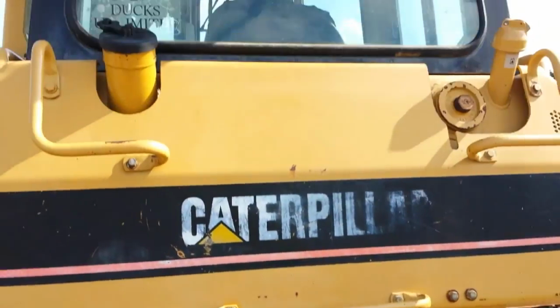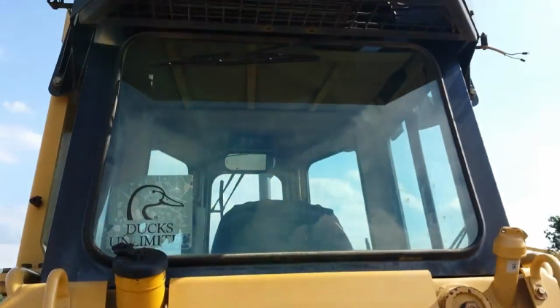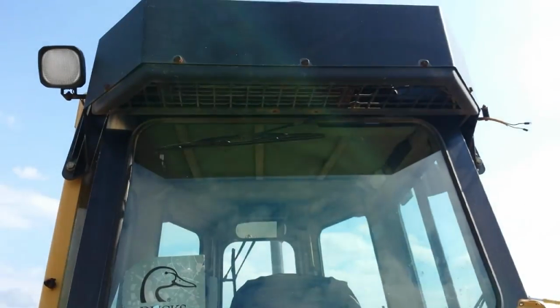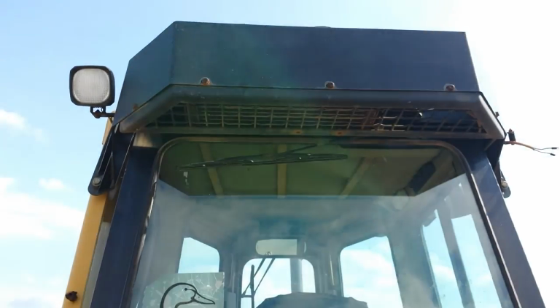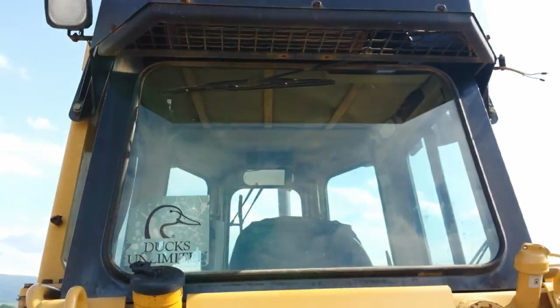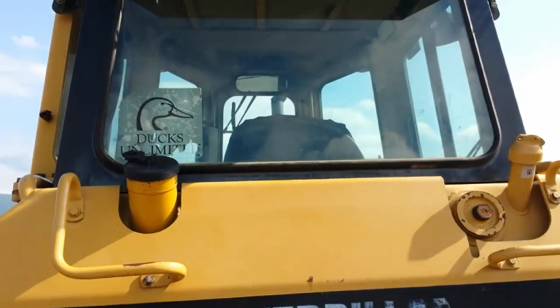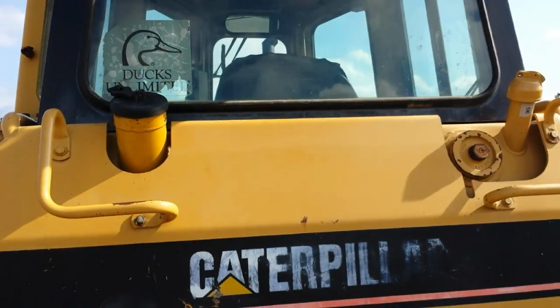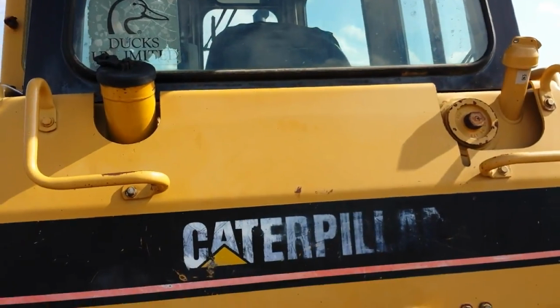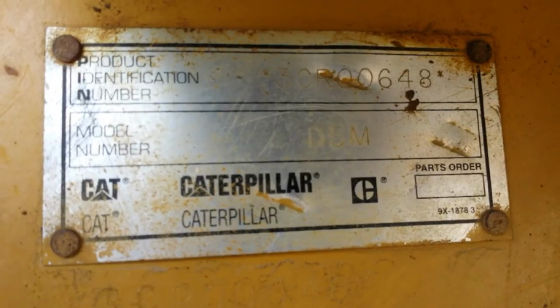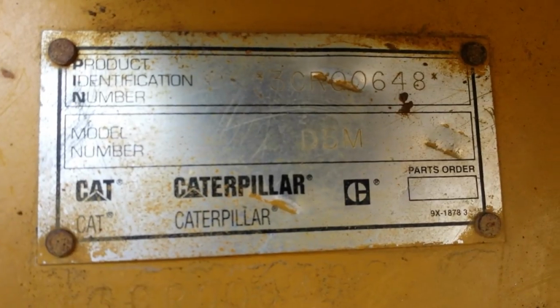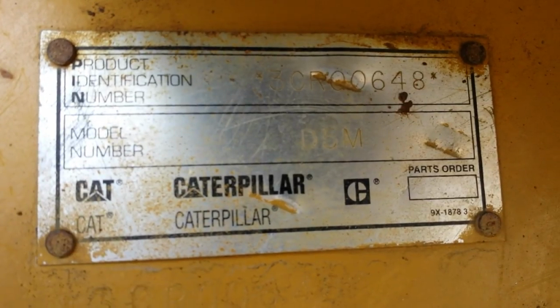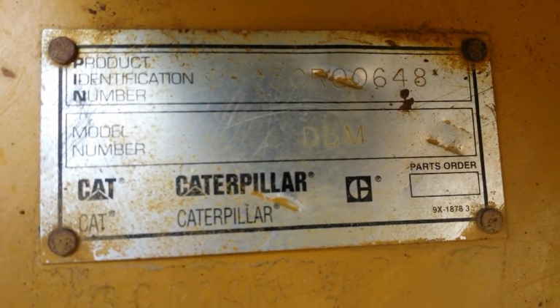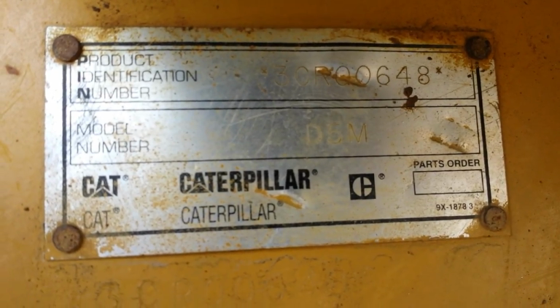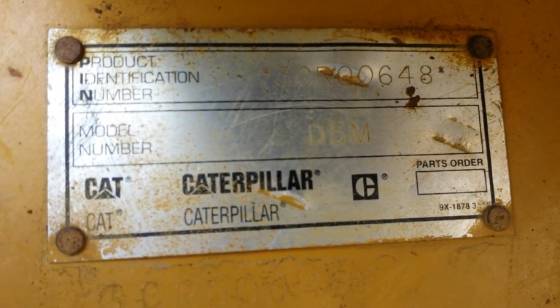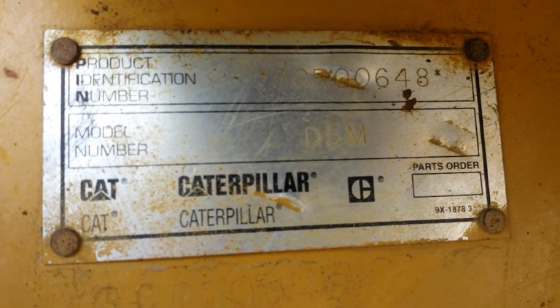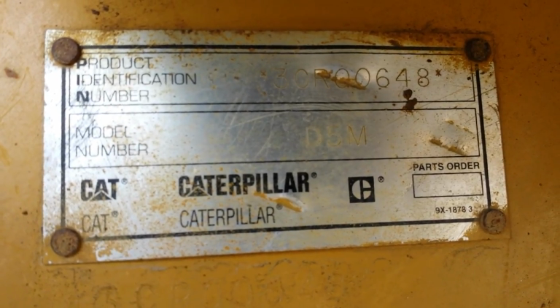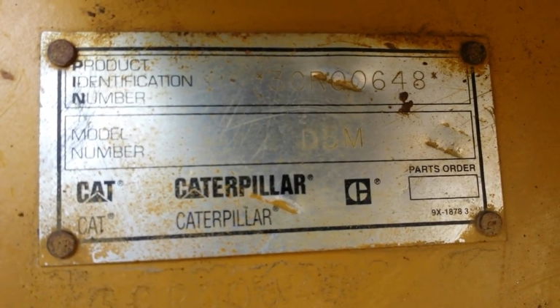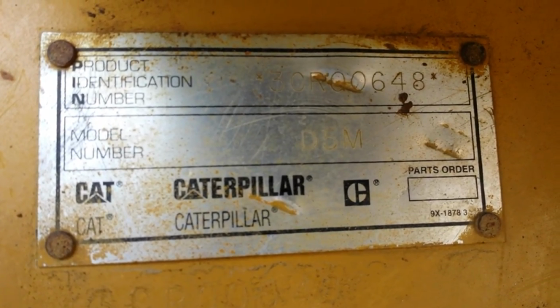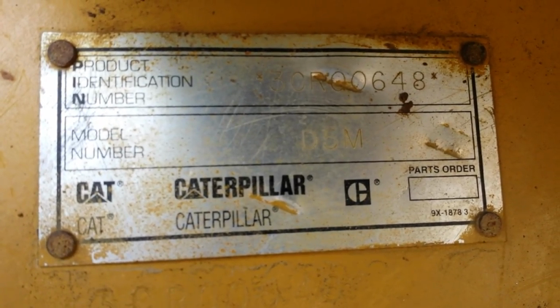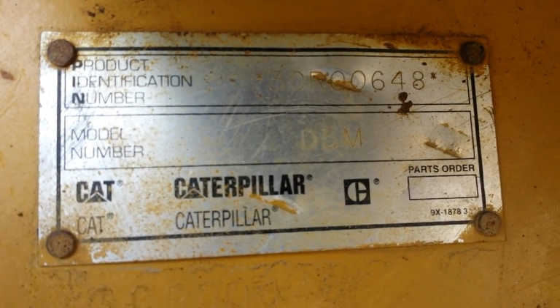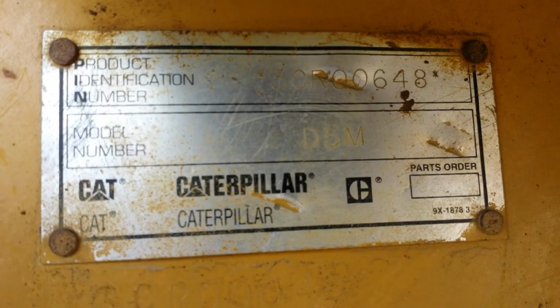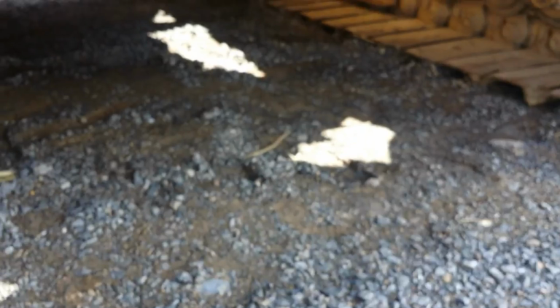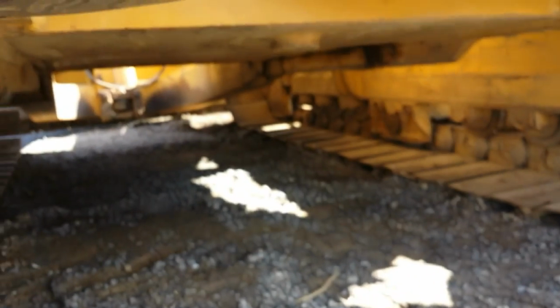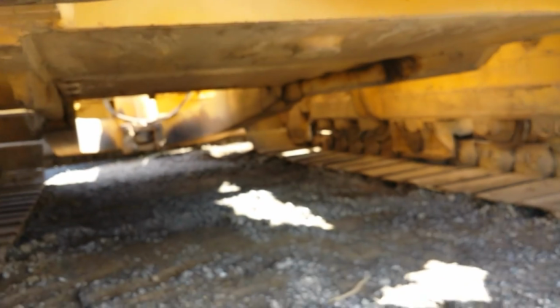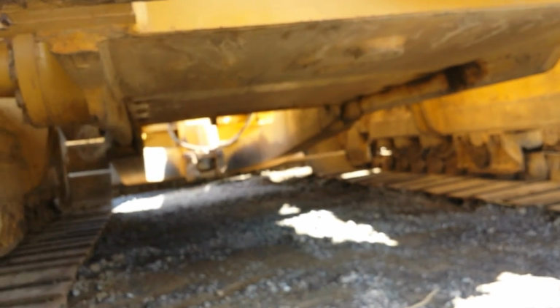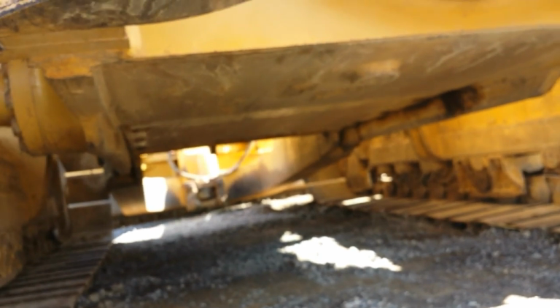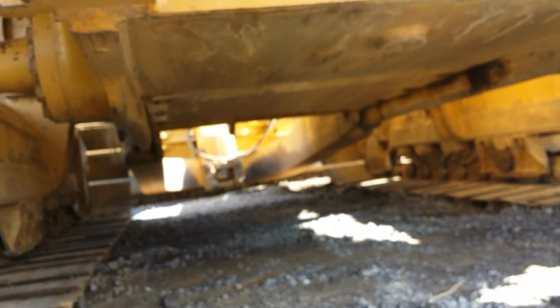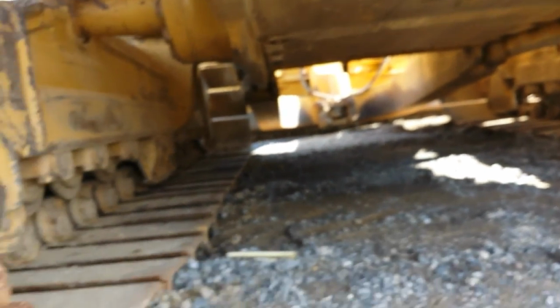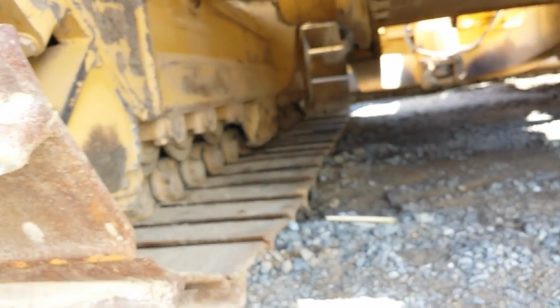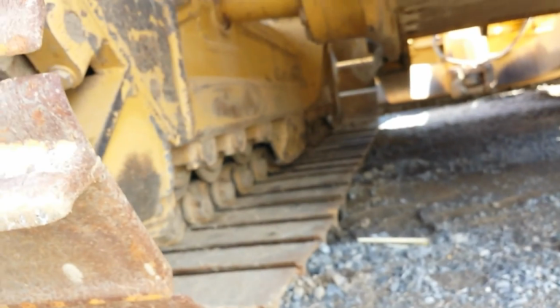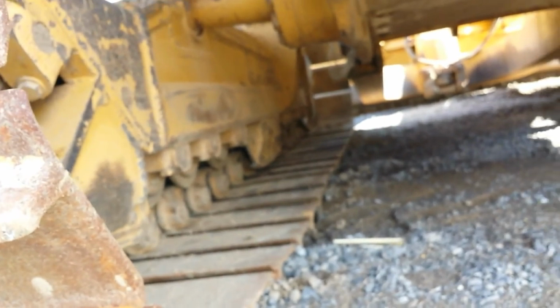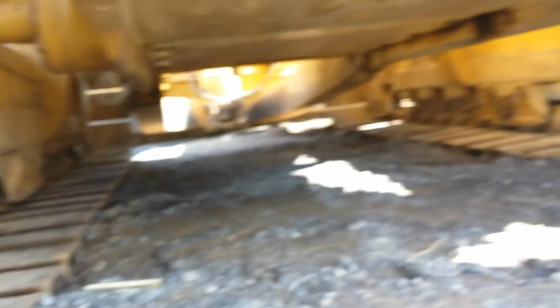Here is the rear air conditioner and the cab. Here is the serial number plate. And here's a shot up underneath the machine.